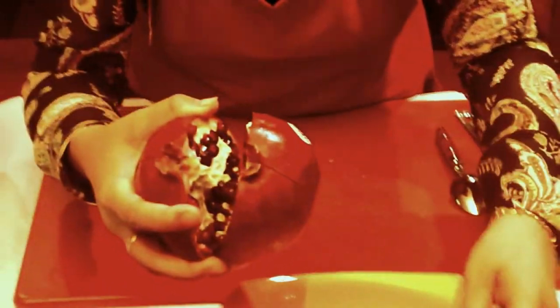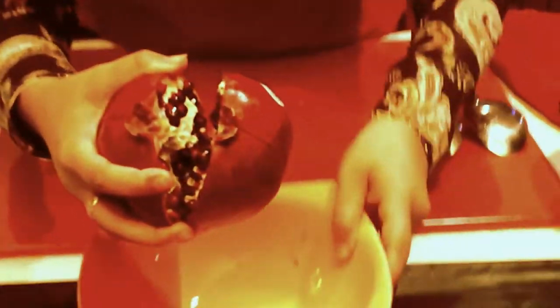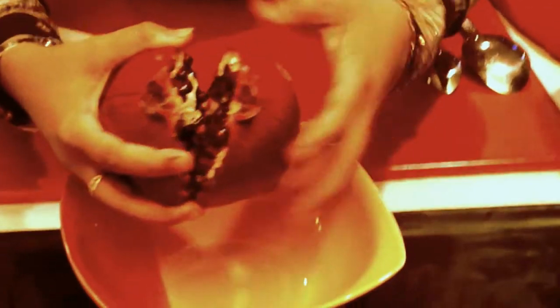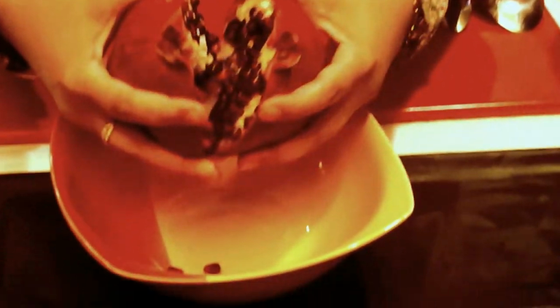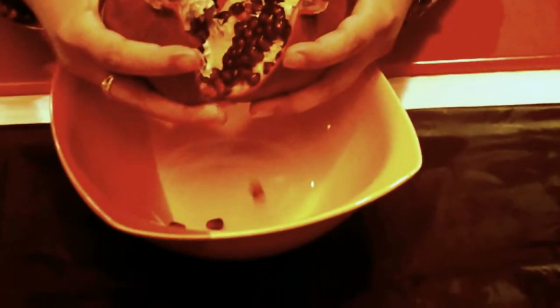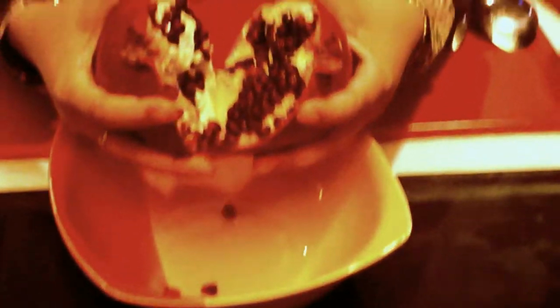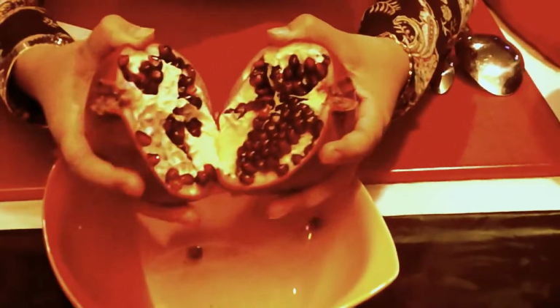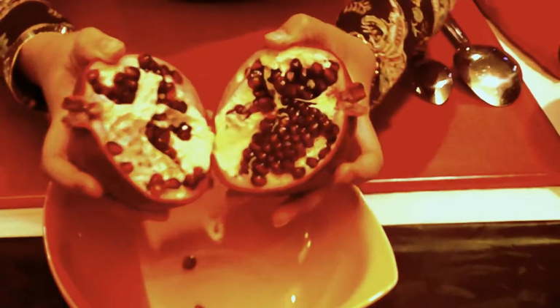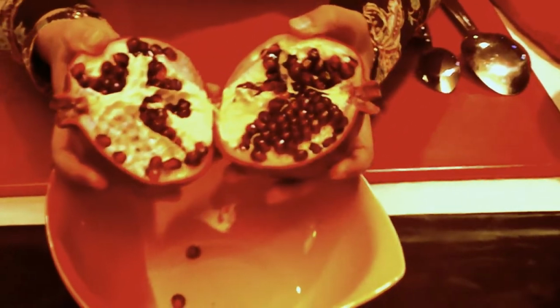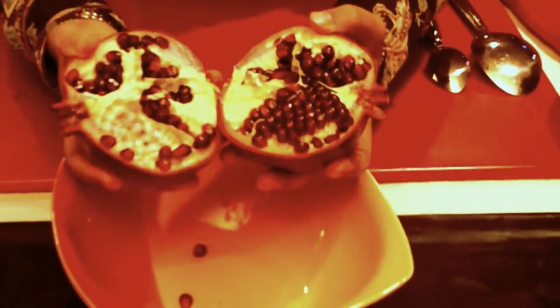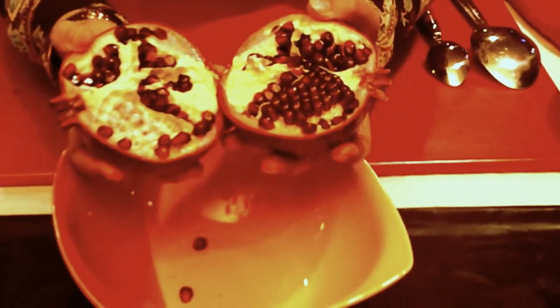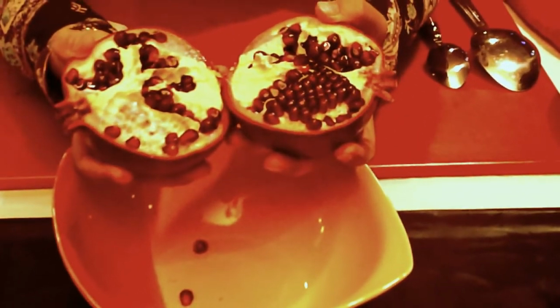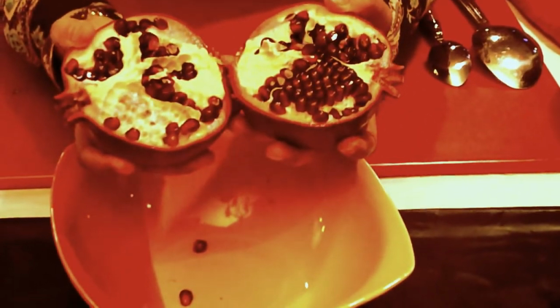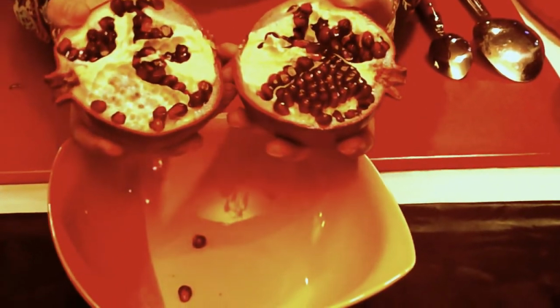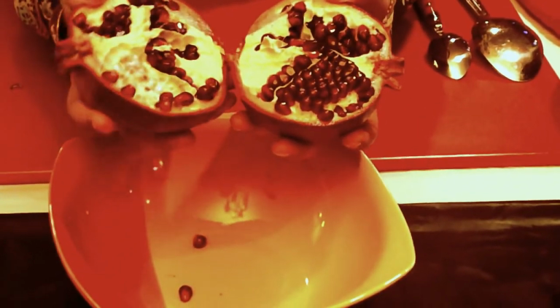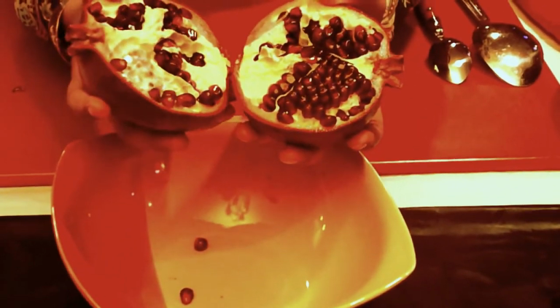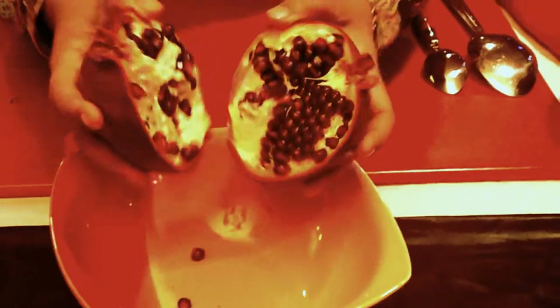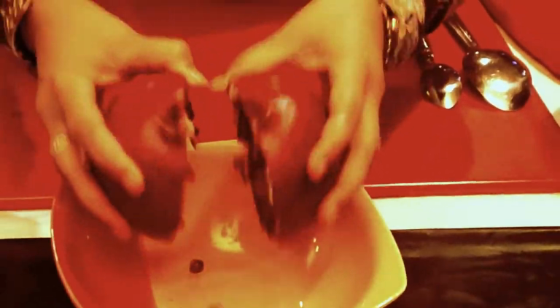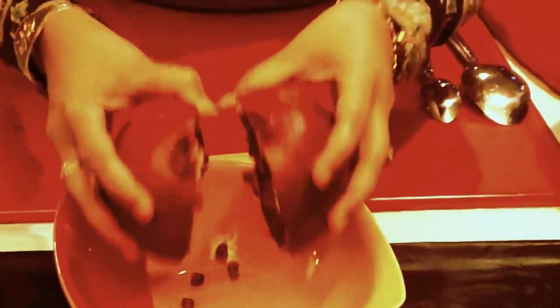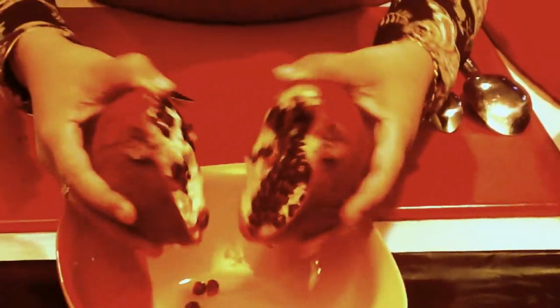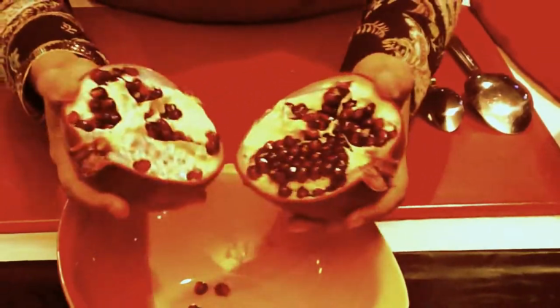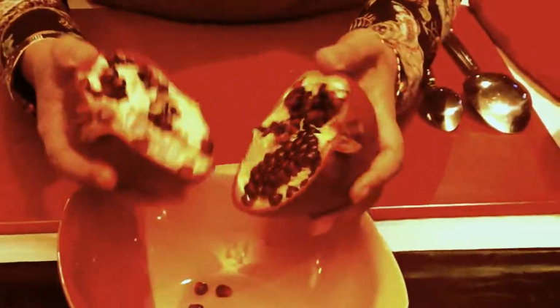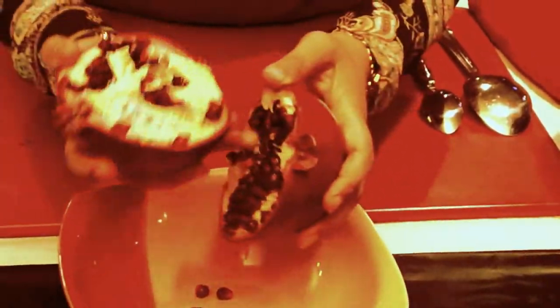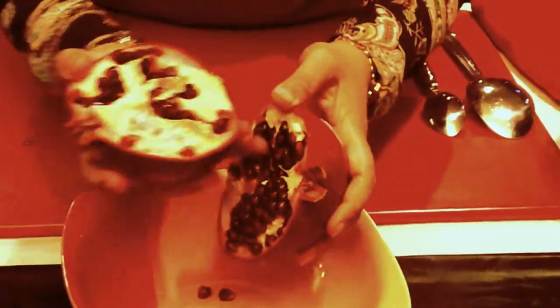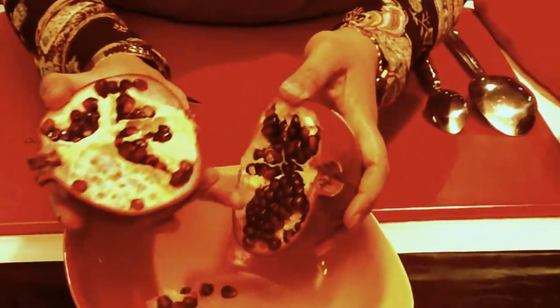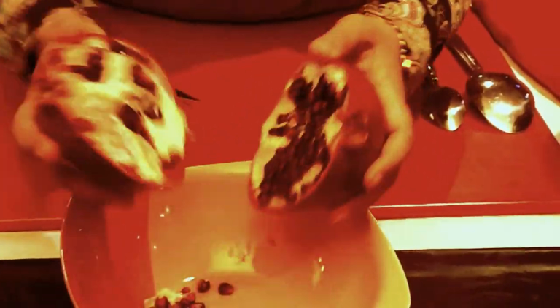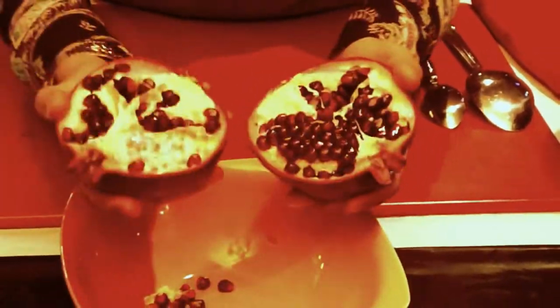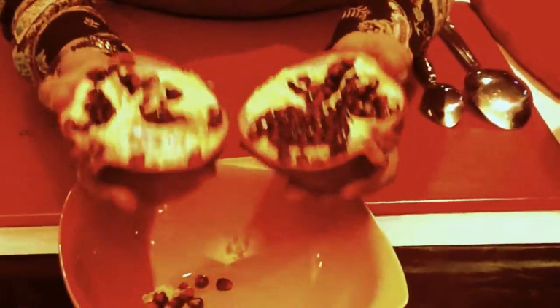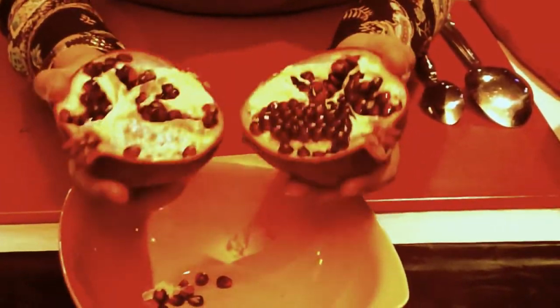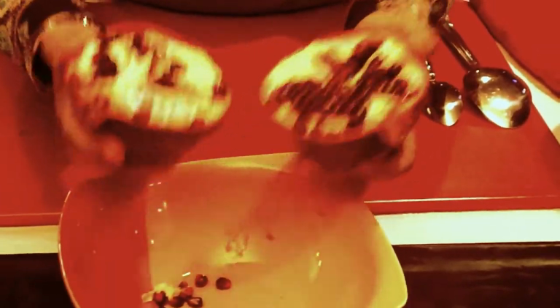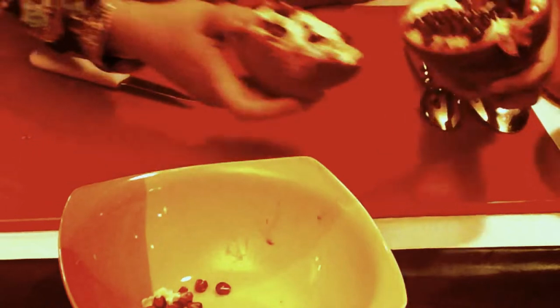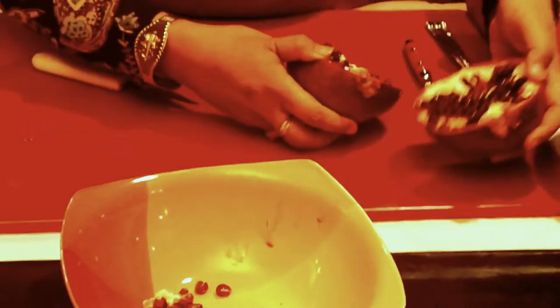Look at this fruit. Look at how beautifully ripe it is. So folks, it's very important when you pick your pomegranate to pick a really good healthy looking pomegranate.